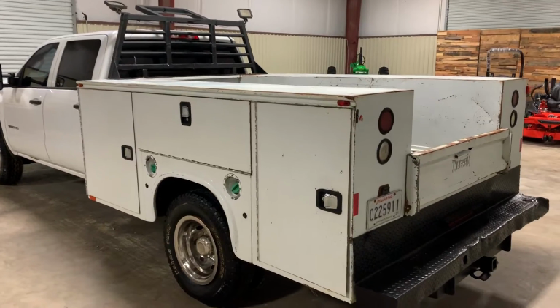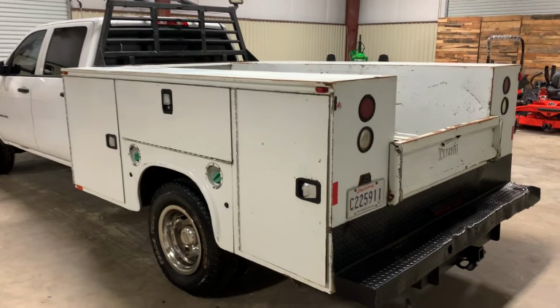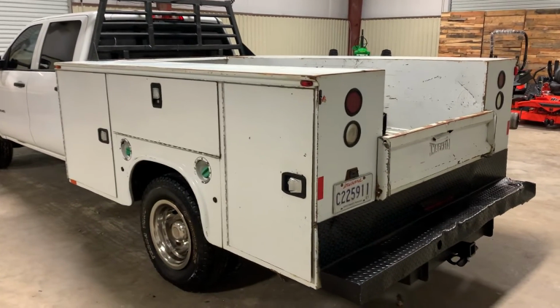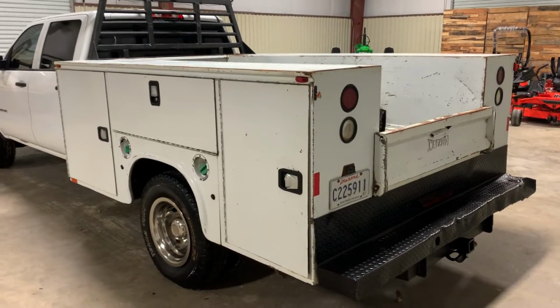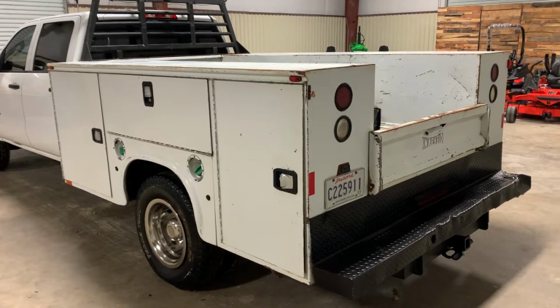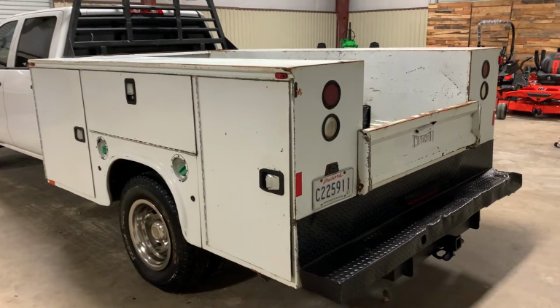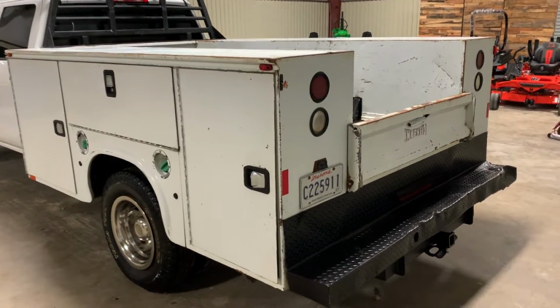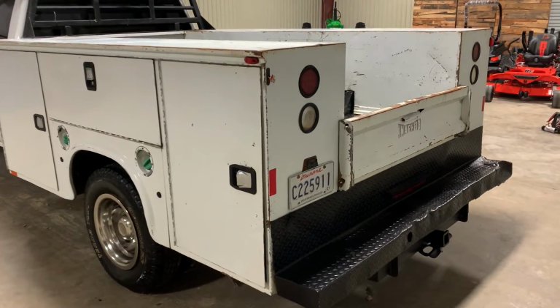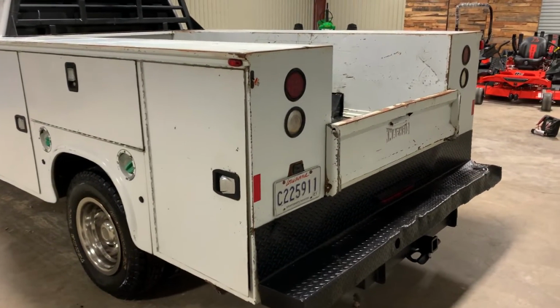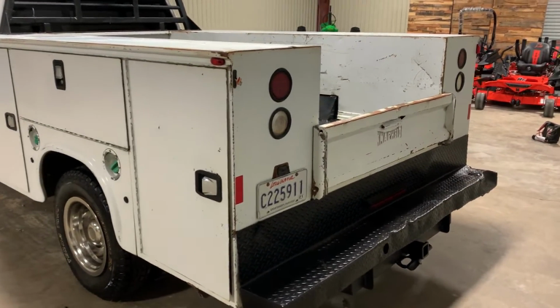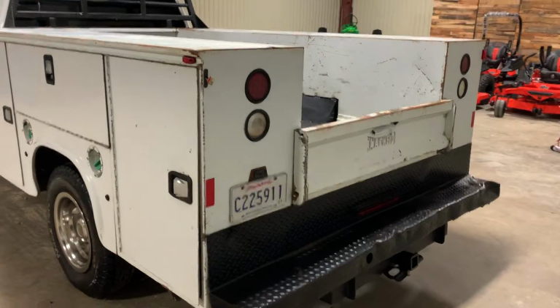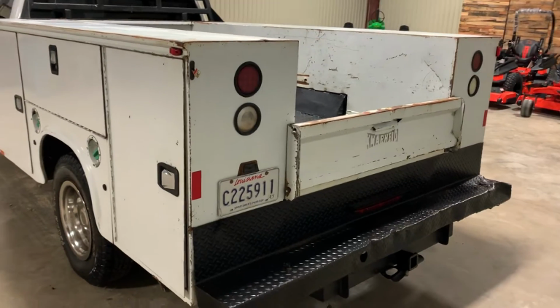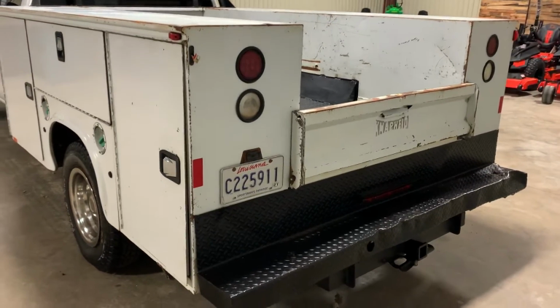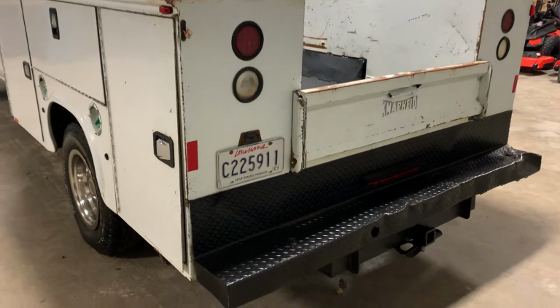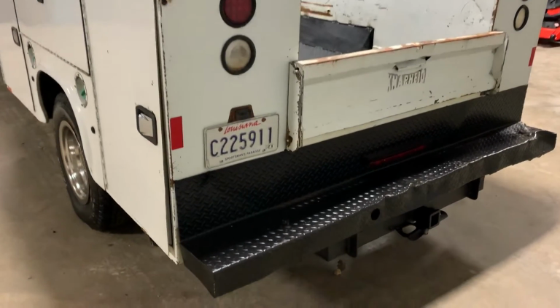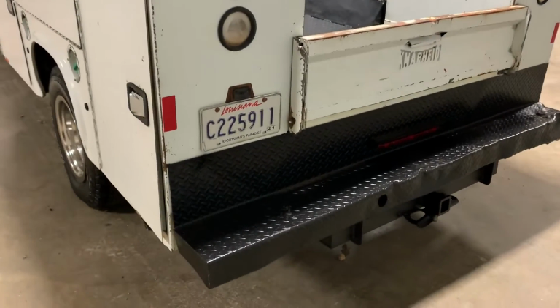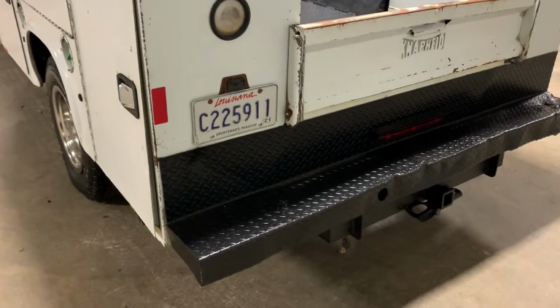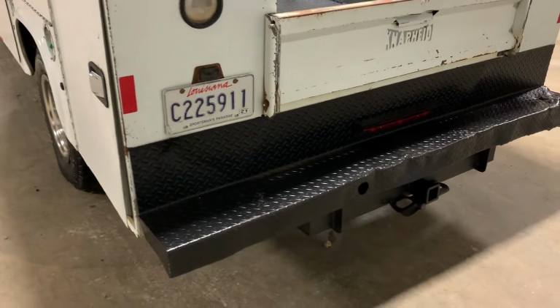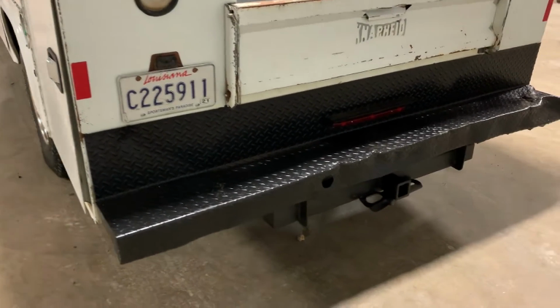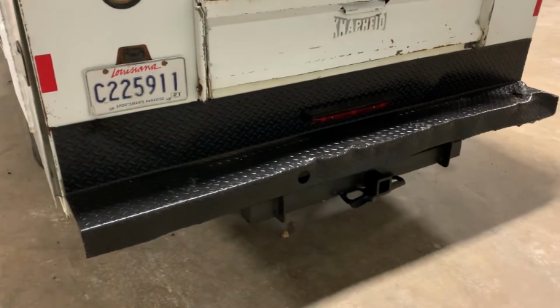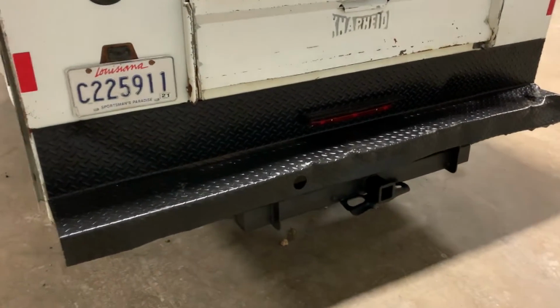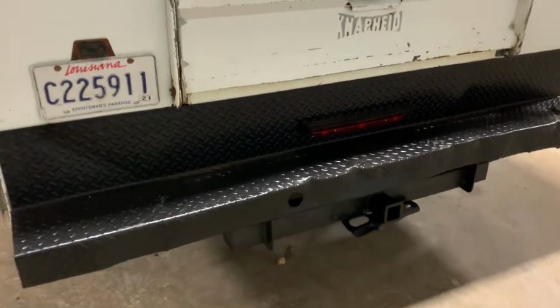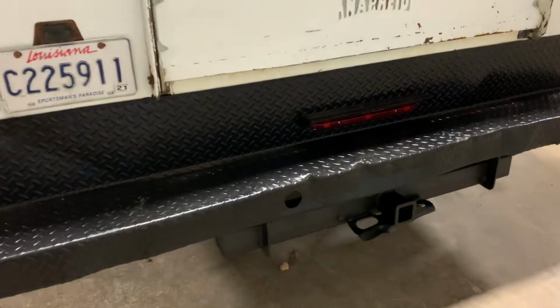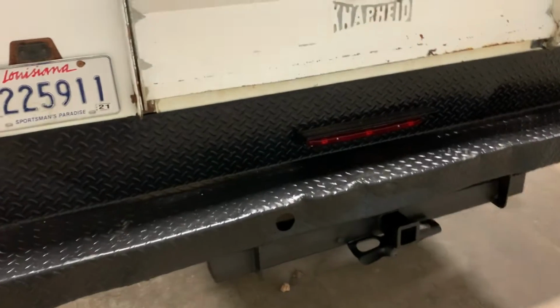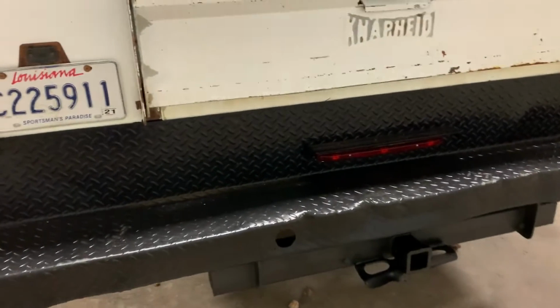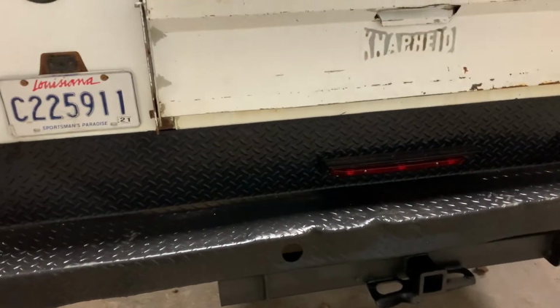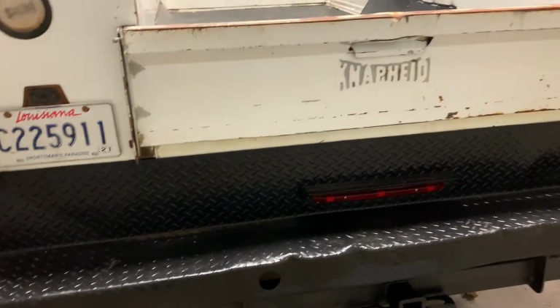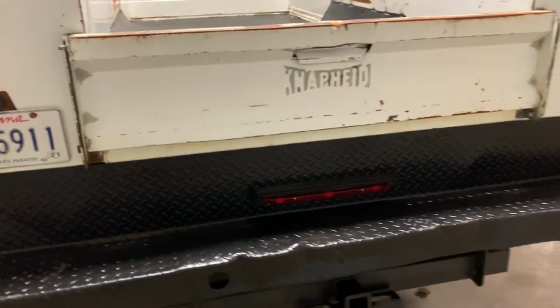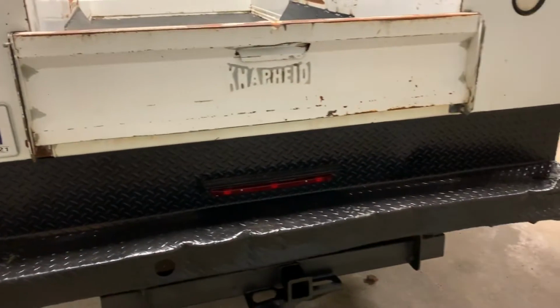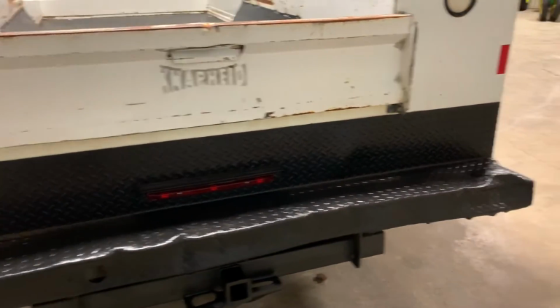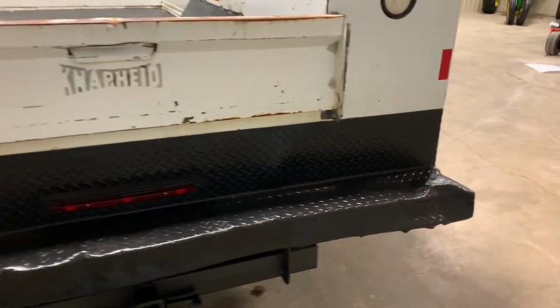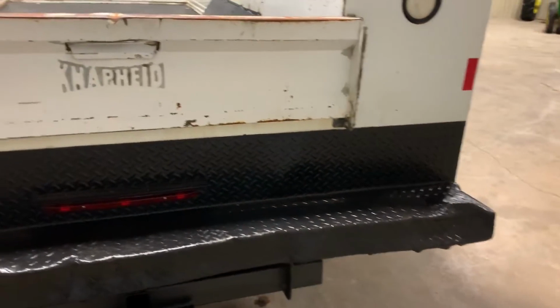Coming out of the back side of this 2015 GMC Sierra 3500 HD, four-door, four-wheel drive. It has the rear diamond tread bumper and the rear tow package. It is missing the trailer plug, and the bumper itself does have some damage to it, as you can see.